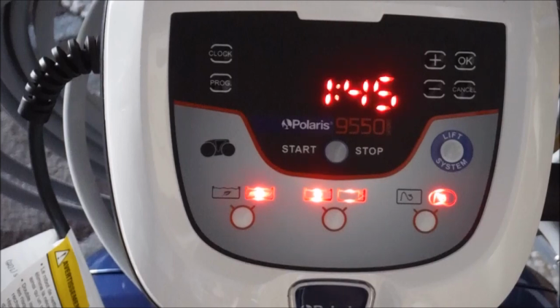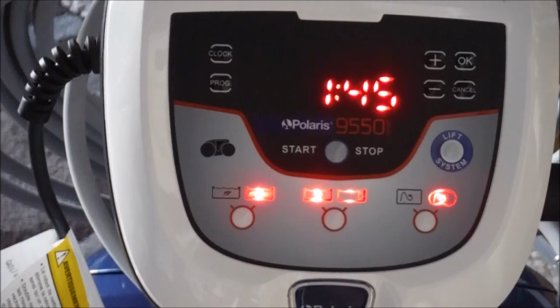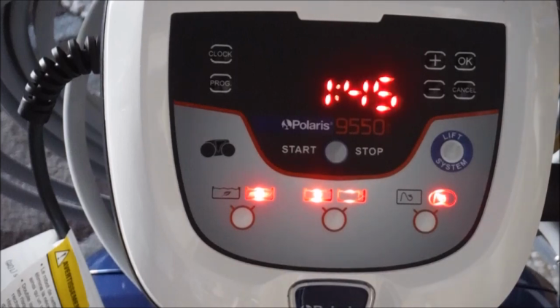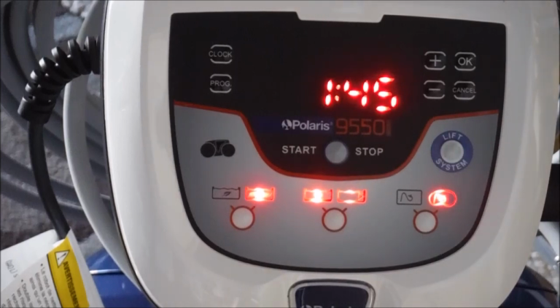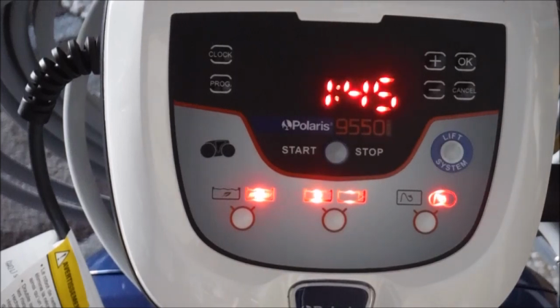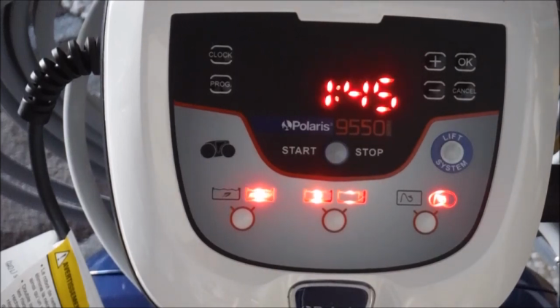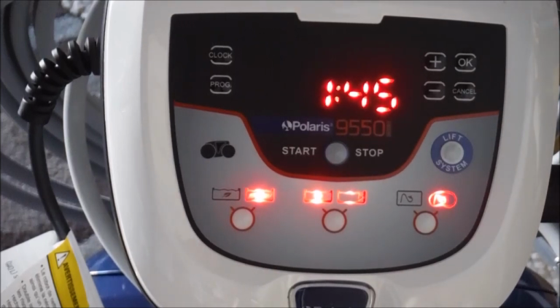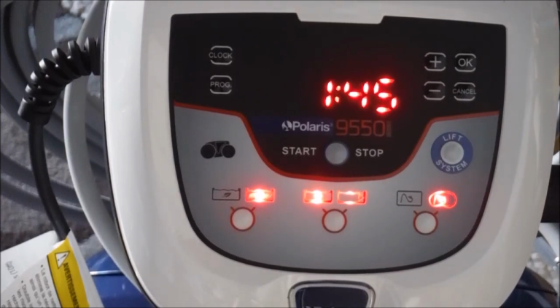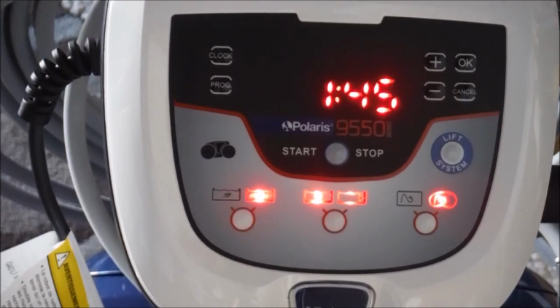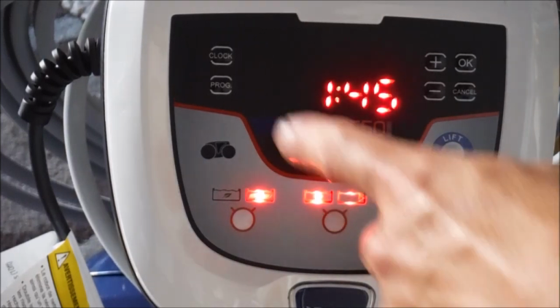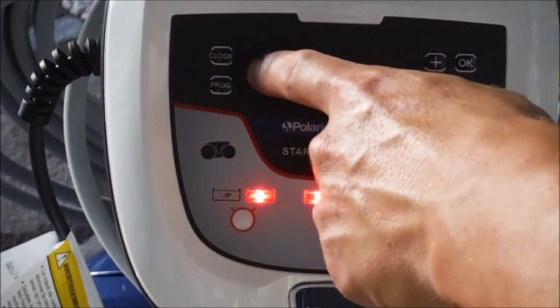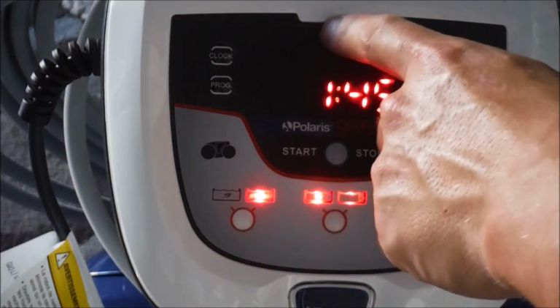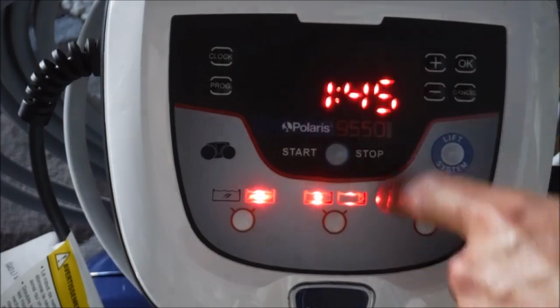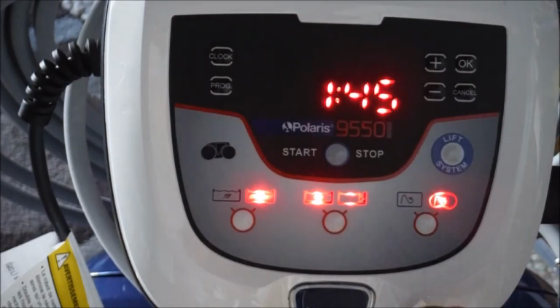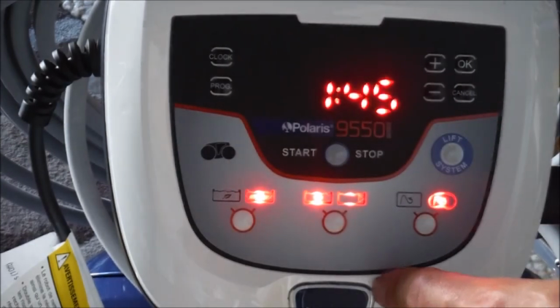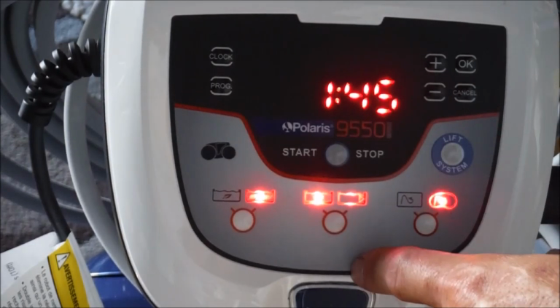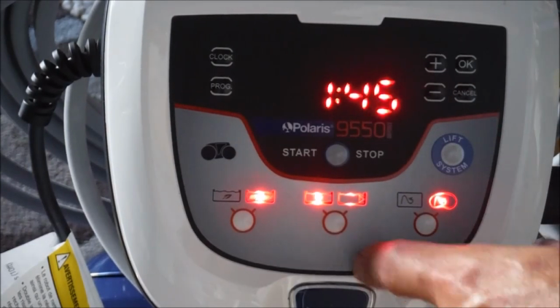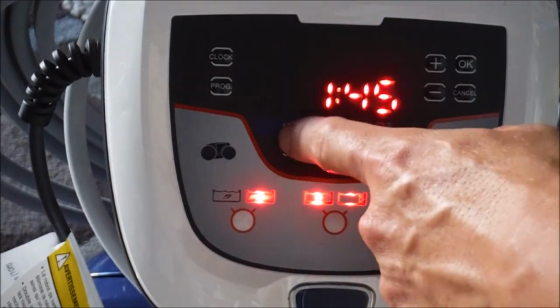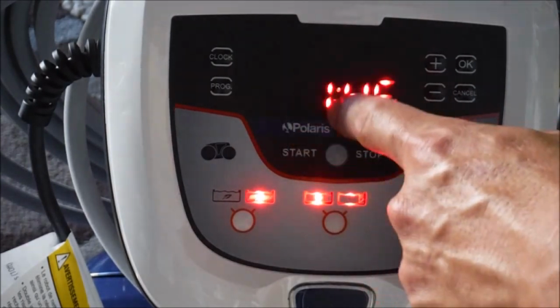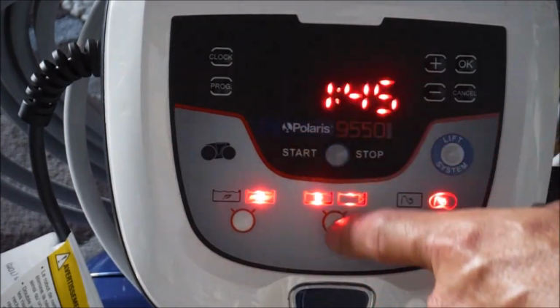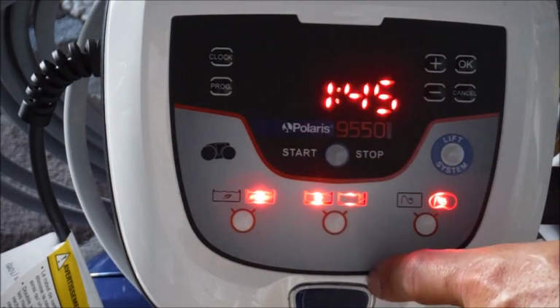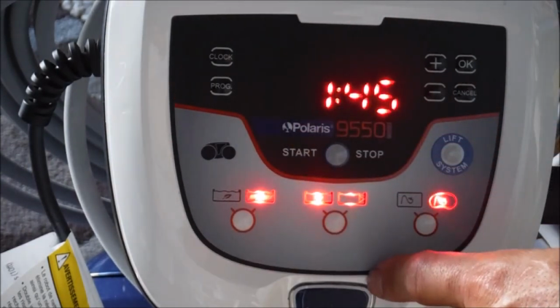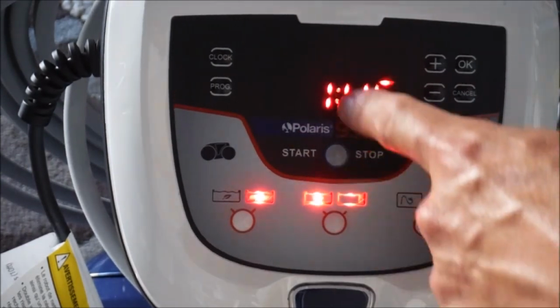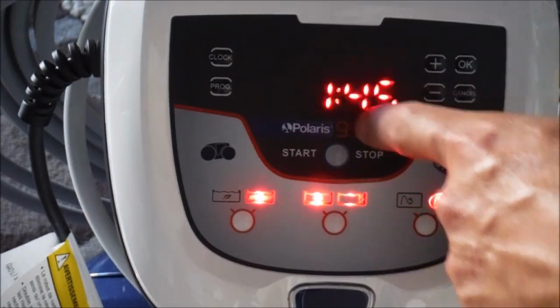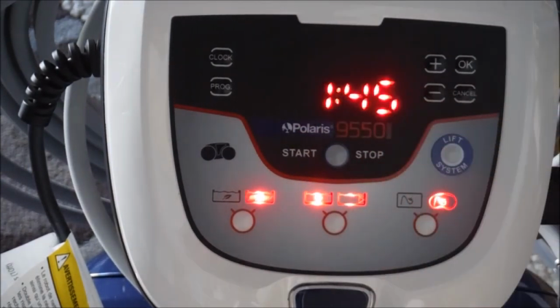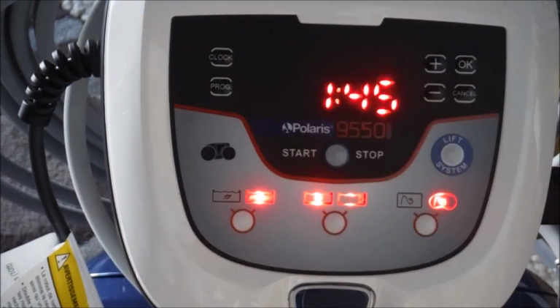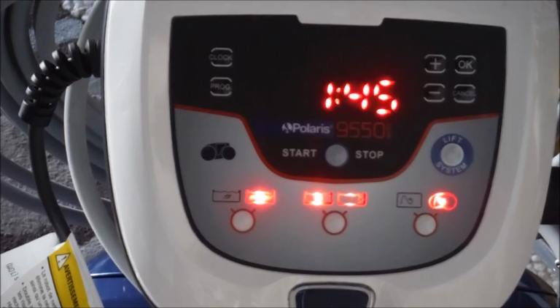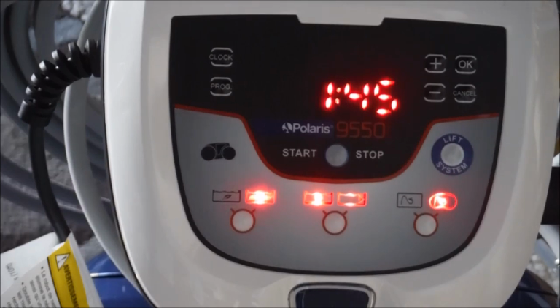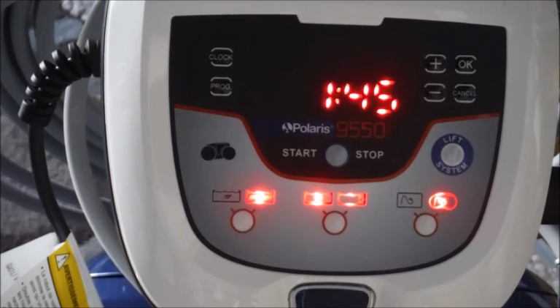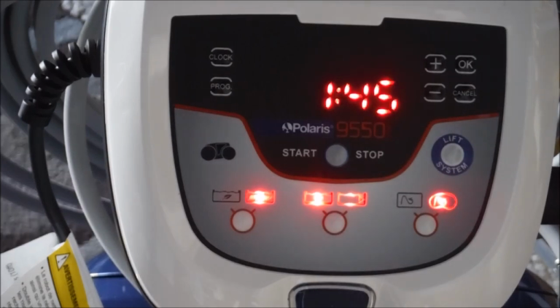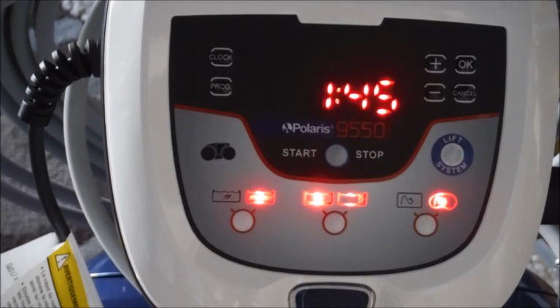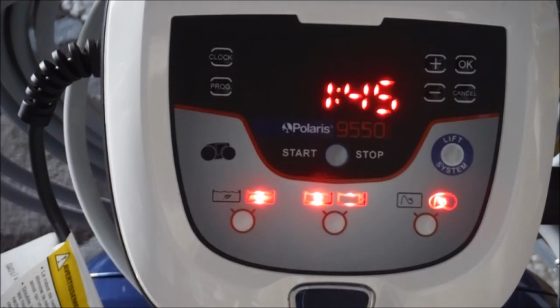You can also set seven different programmable cycle times. You can do seven in a row, or you can do something like Monday and Friday every other week. You can set up to a three-week period of cleaning cycles.